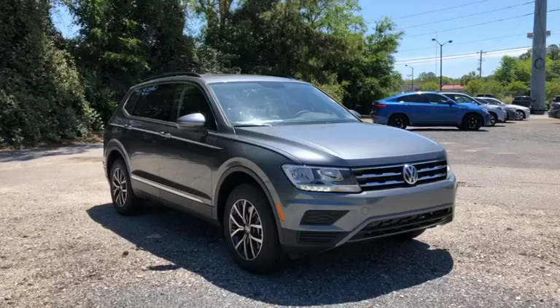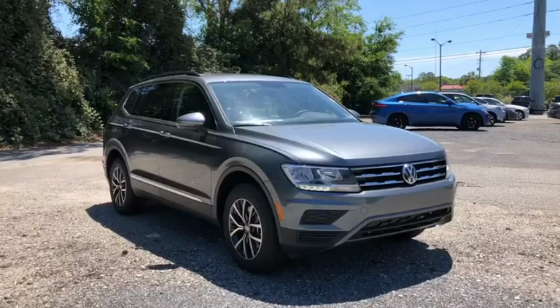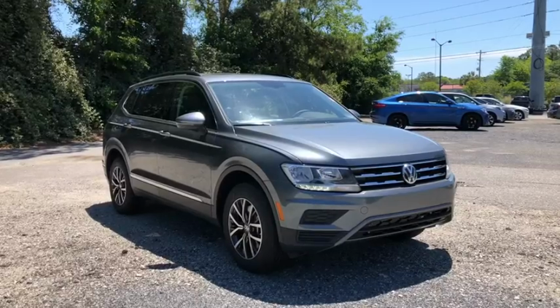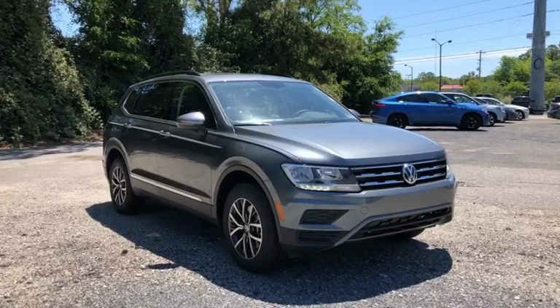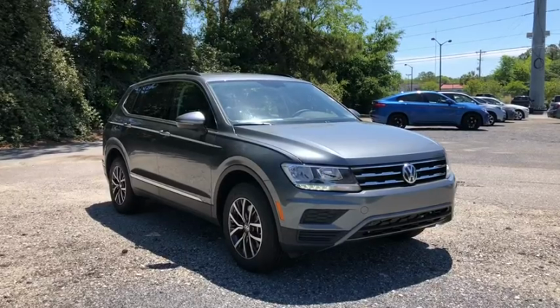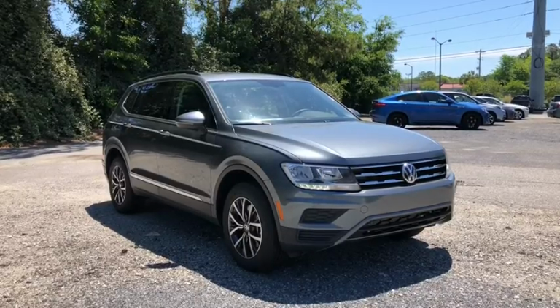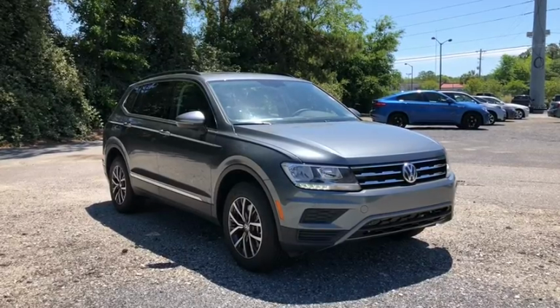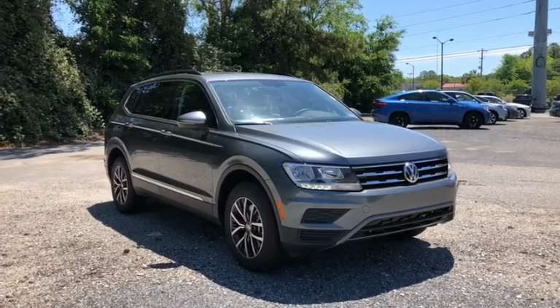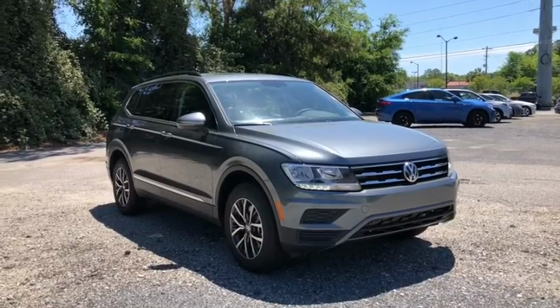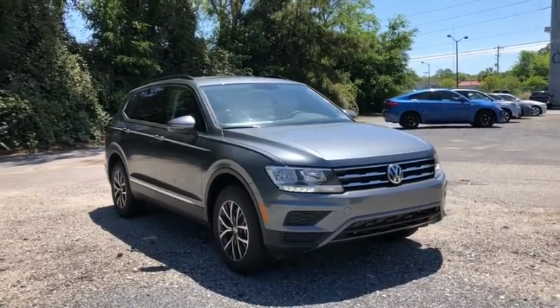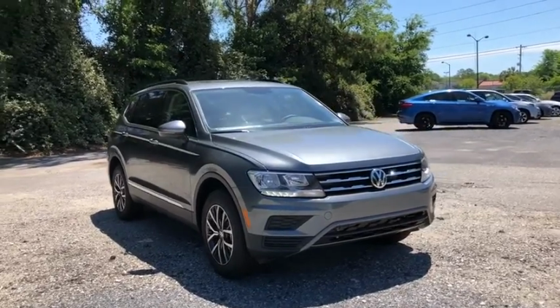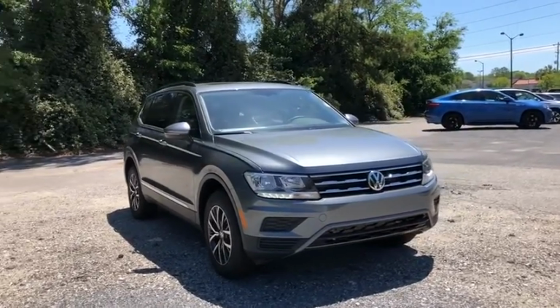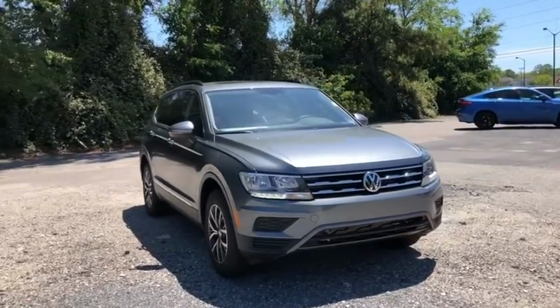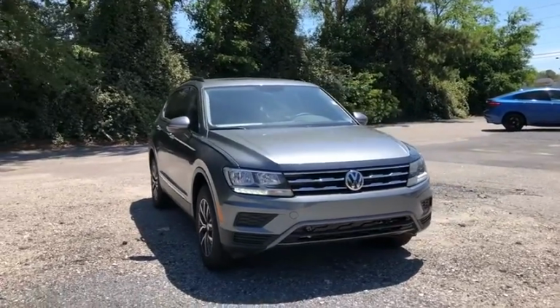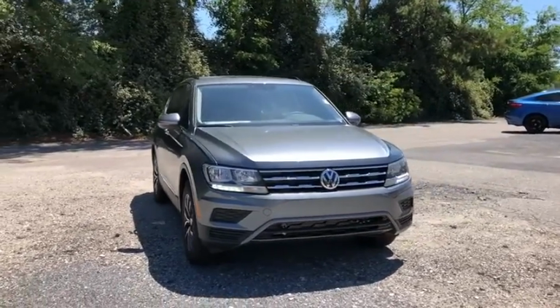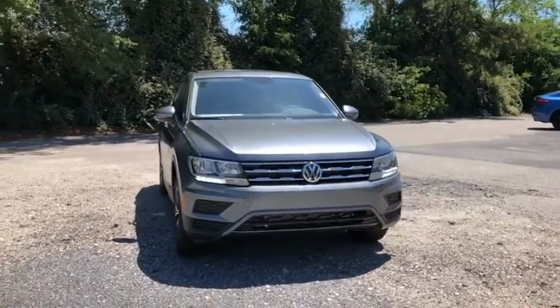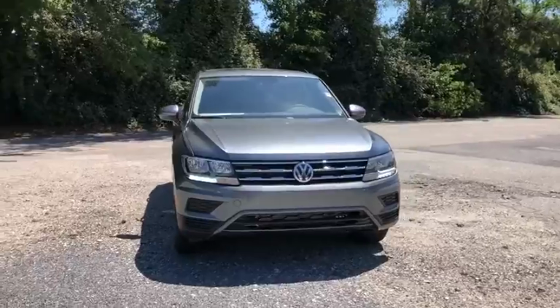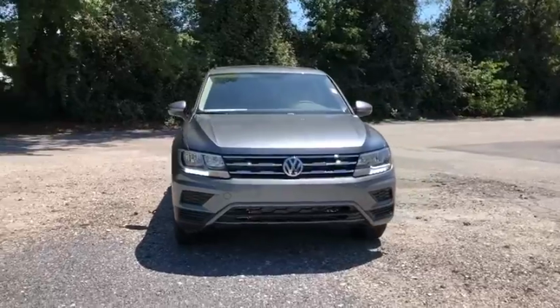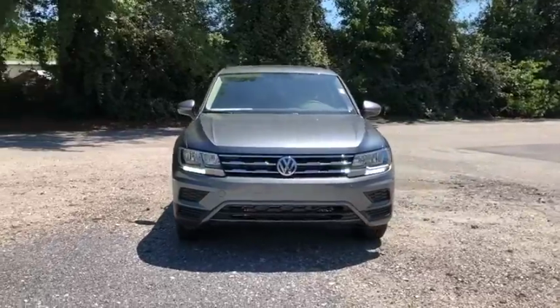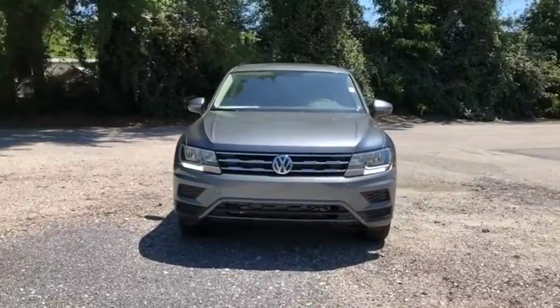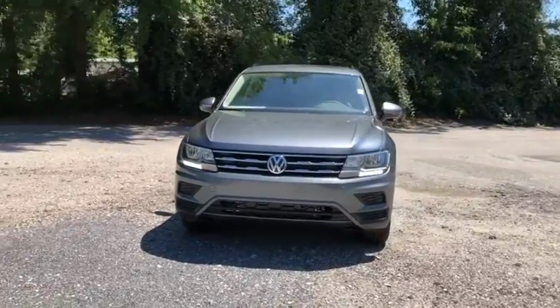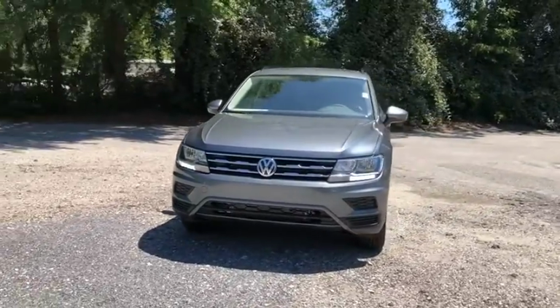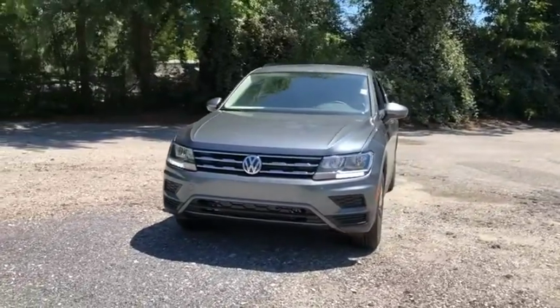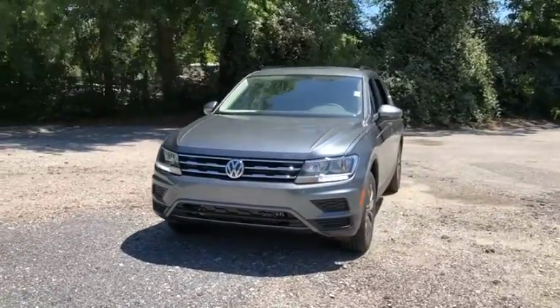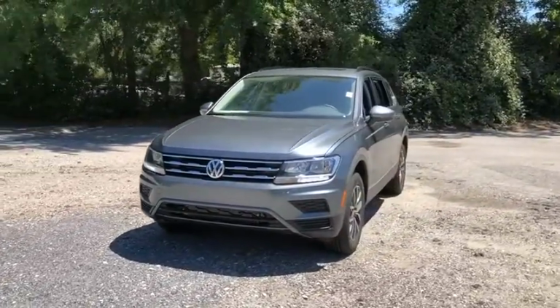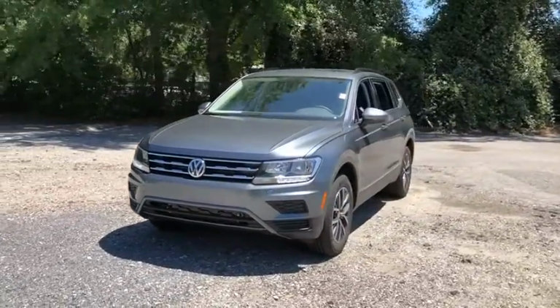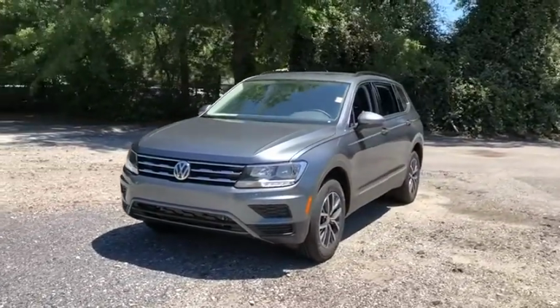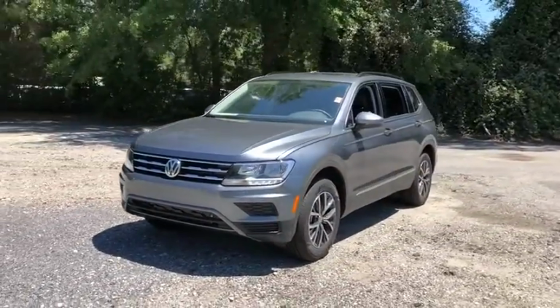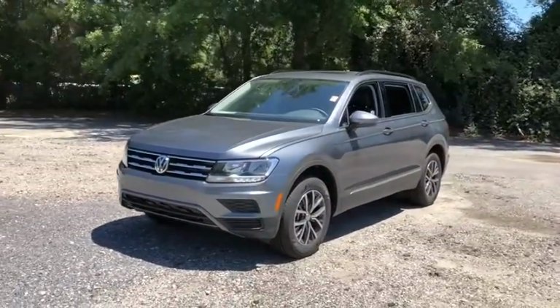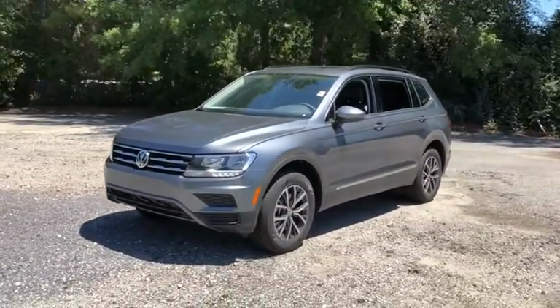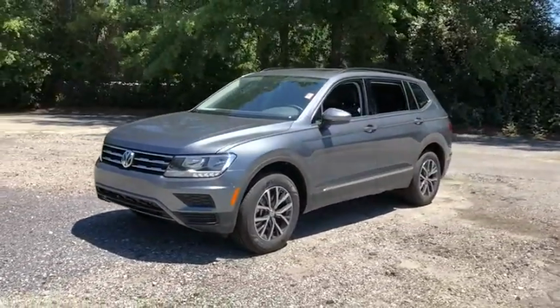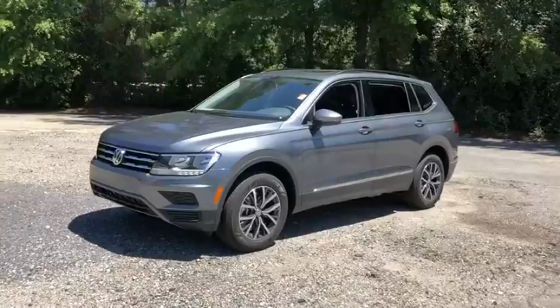You are going to love the 2020 Volkswagen Tiguan. With Volkswagen Tiguan, it's good to be turbo — turbo with class. Here are some of this vehicle's great options.